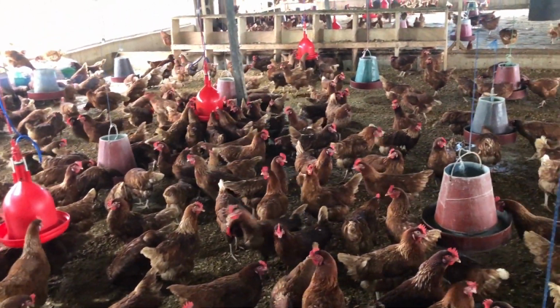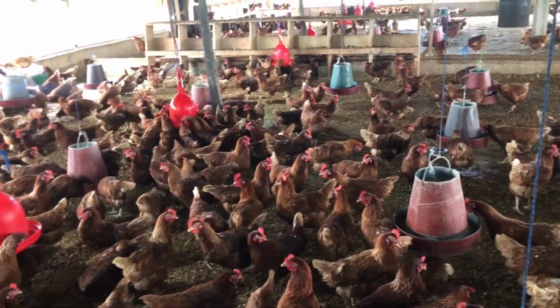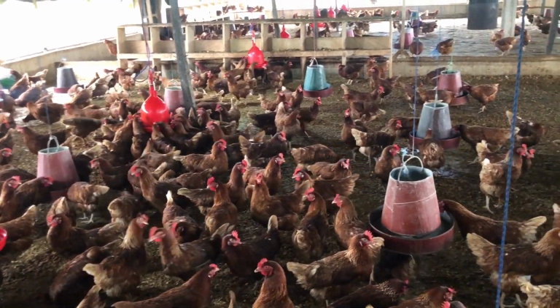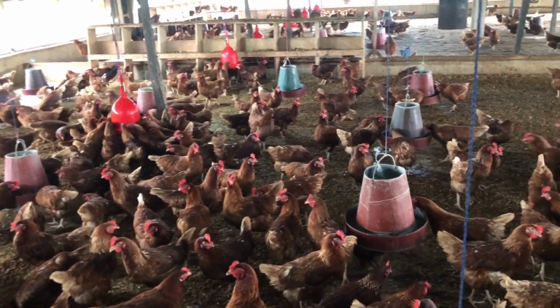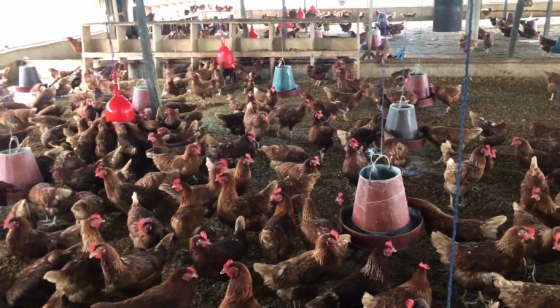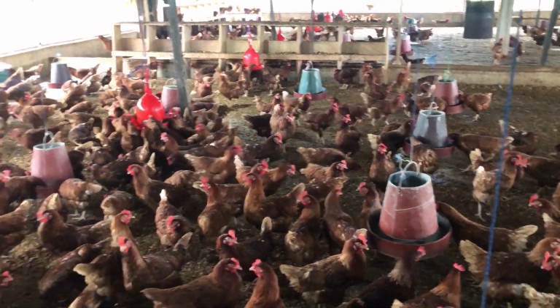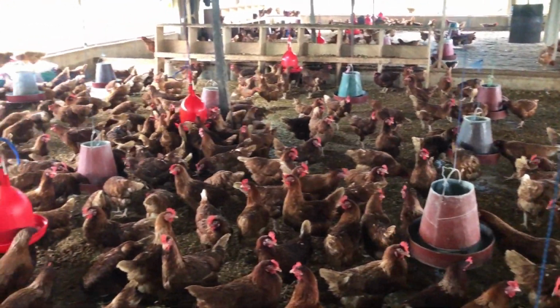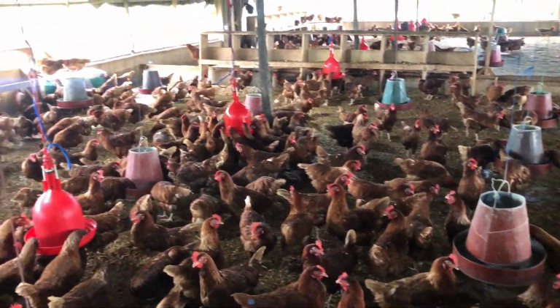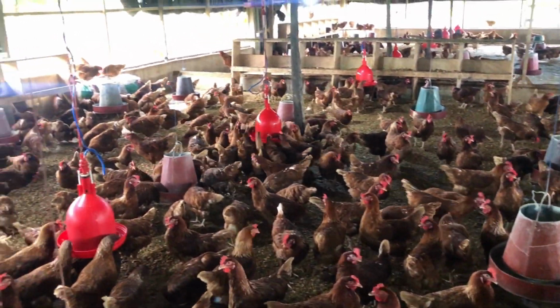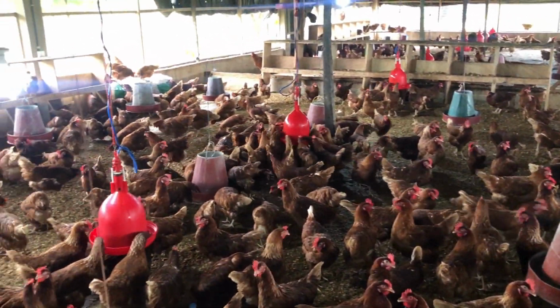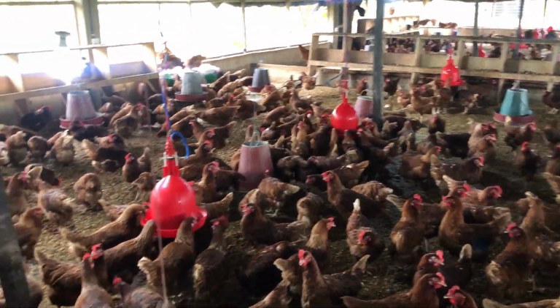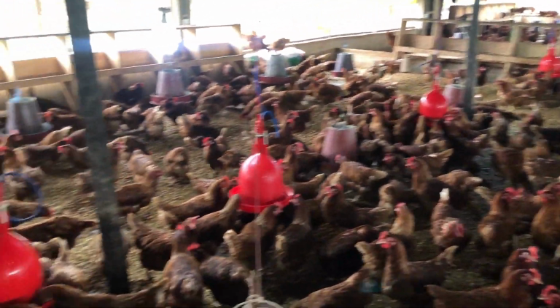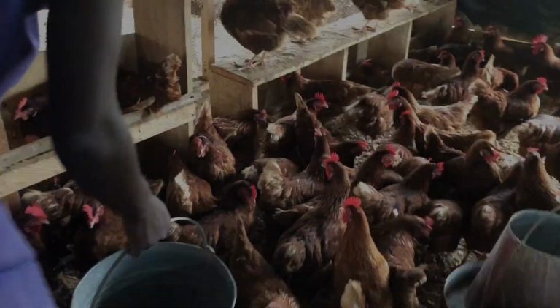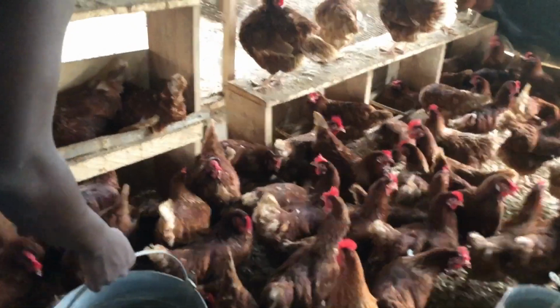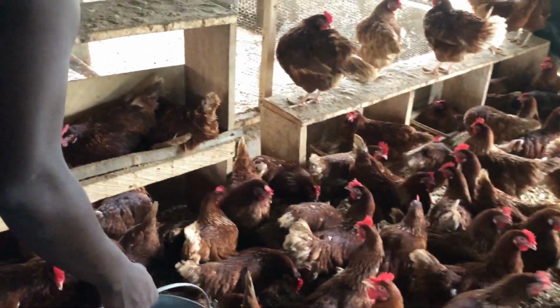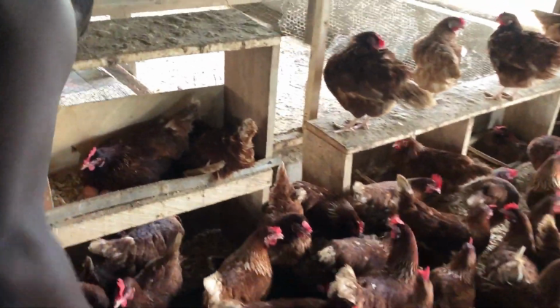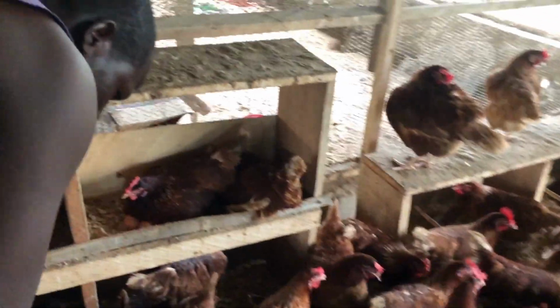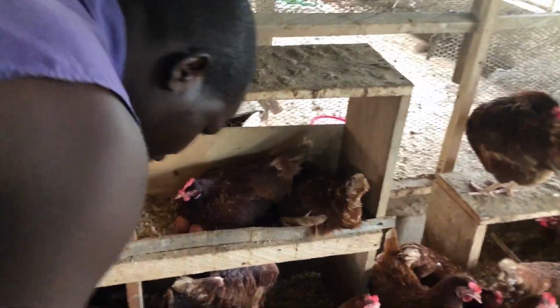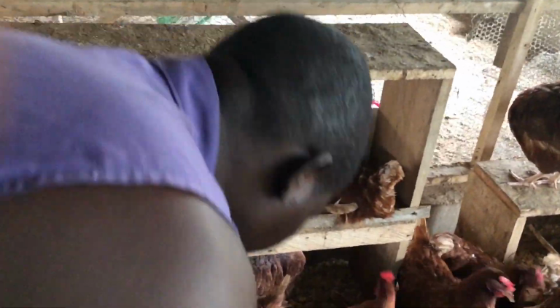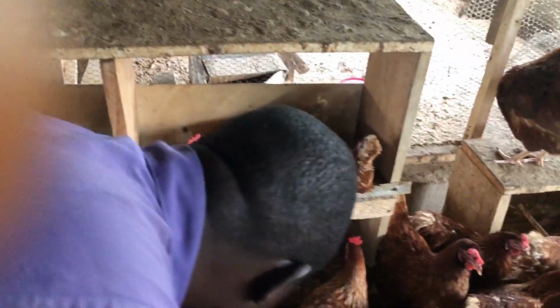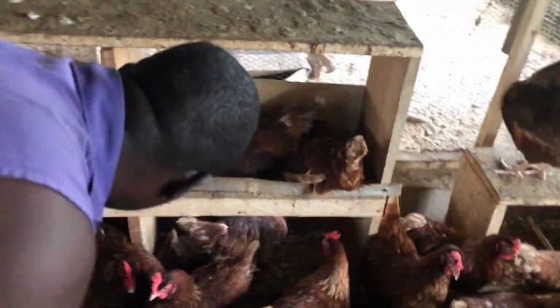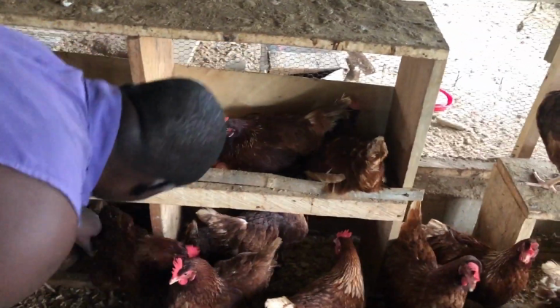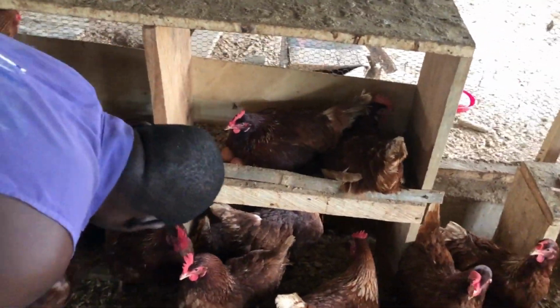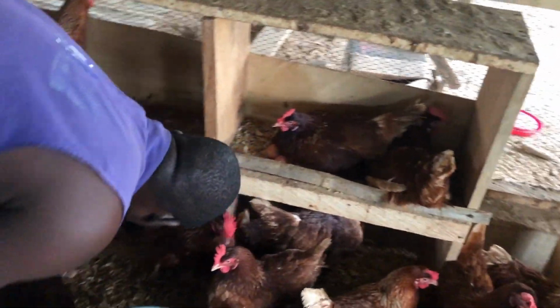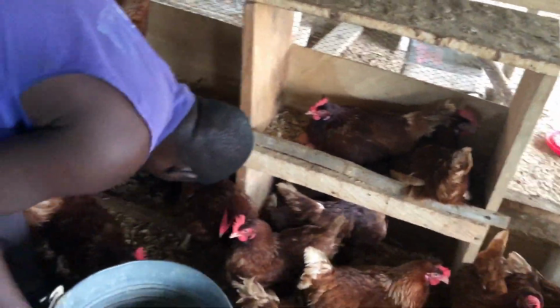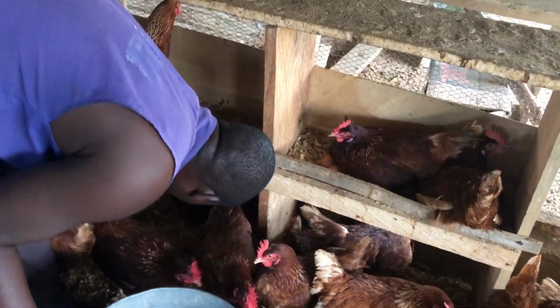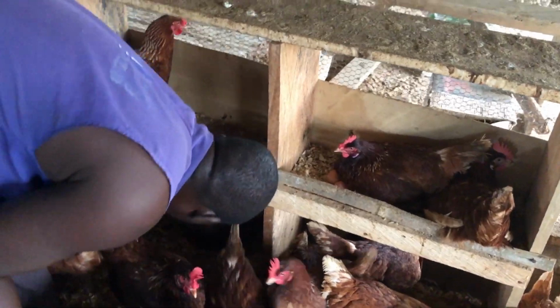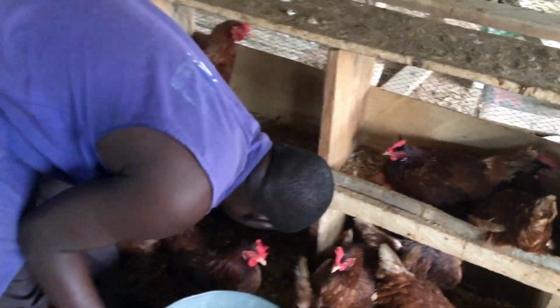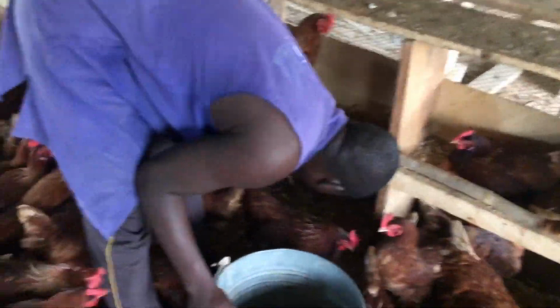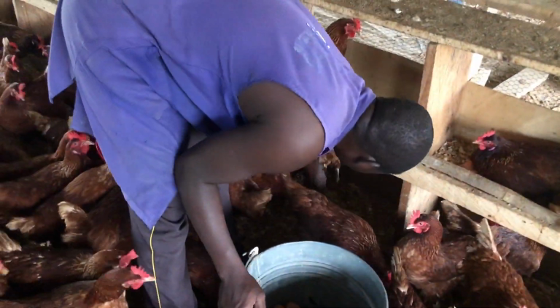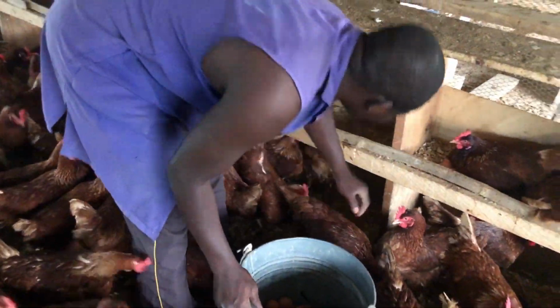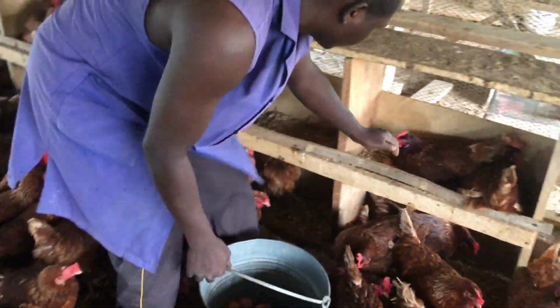Also, this system functions as insulation to help control the temperature. This is crucial in areas with changing weather patterns. The birds may rest on a cozy and plush surface thanks to the litter.